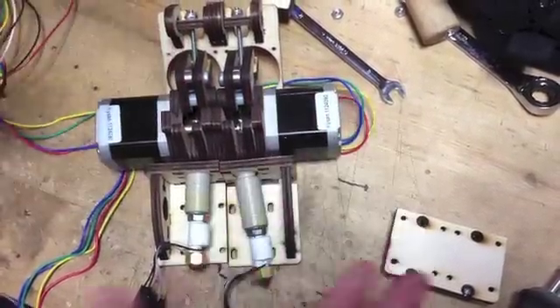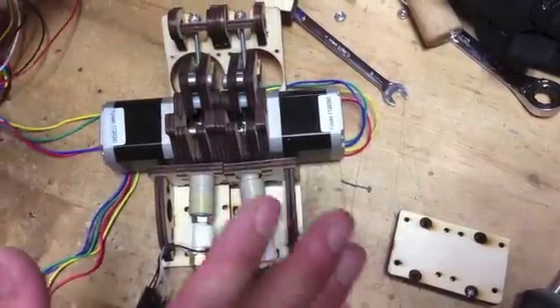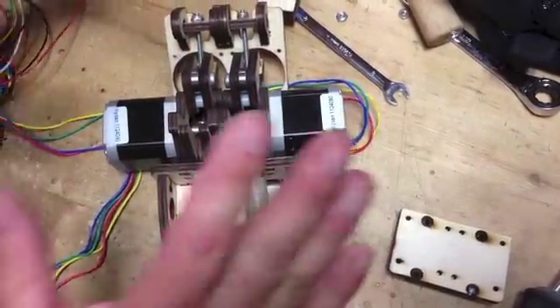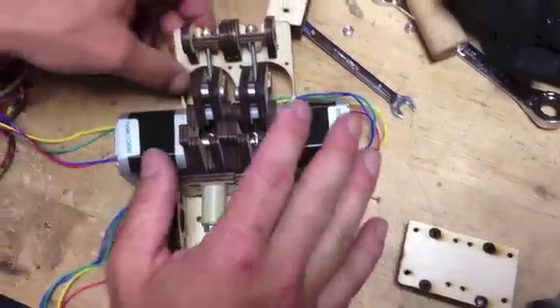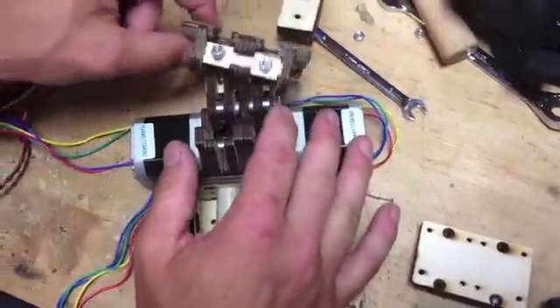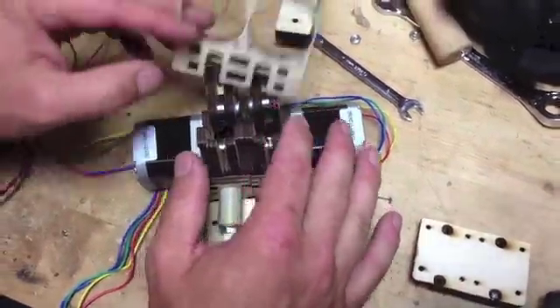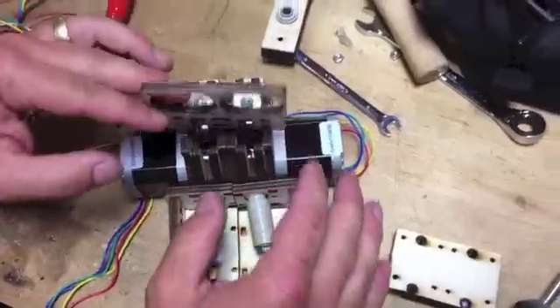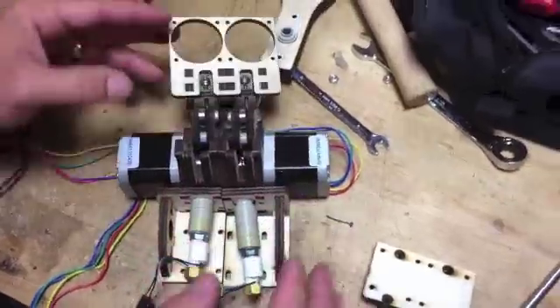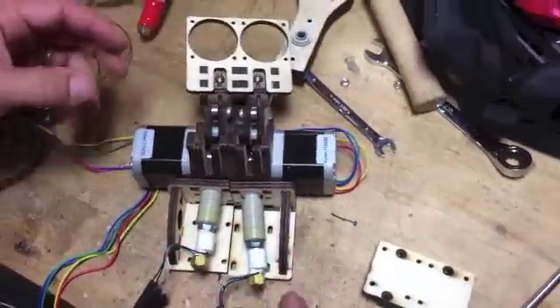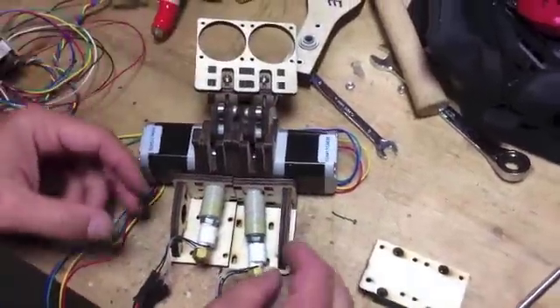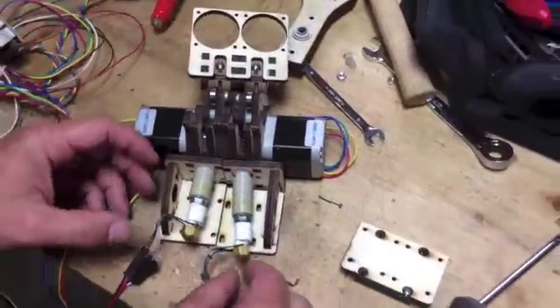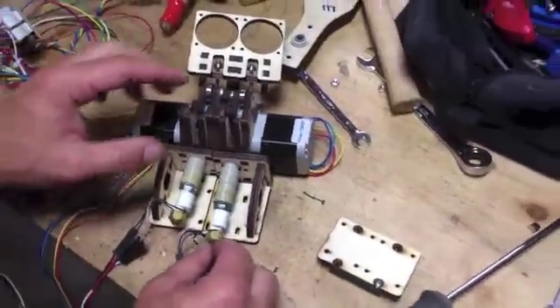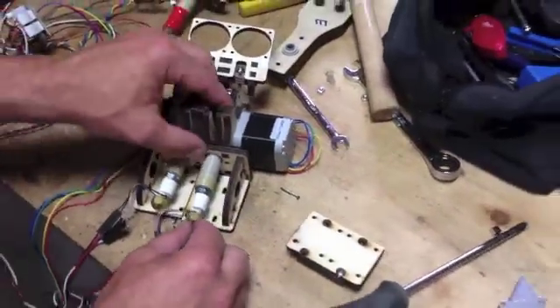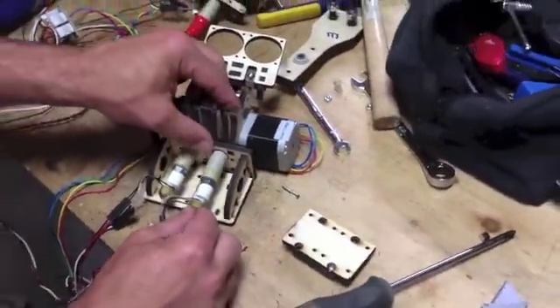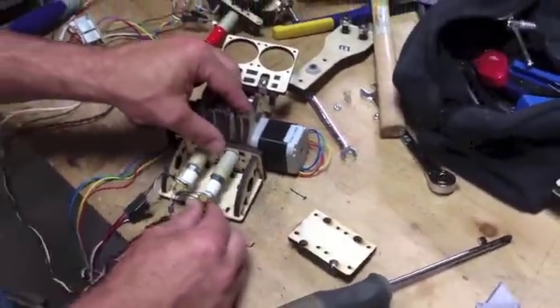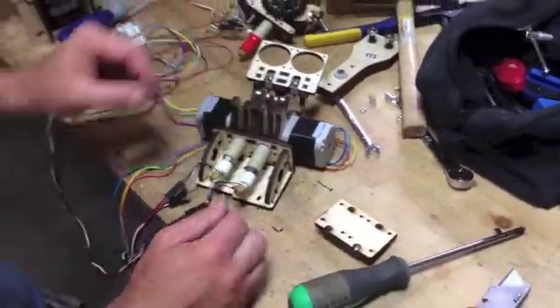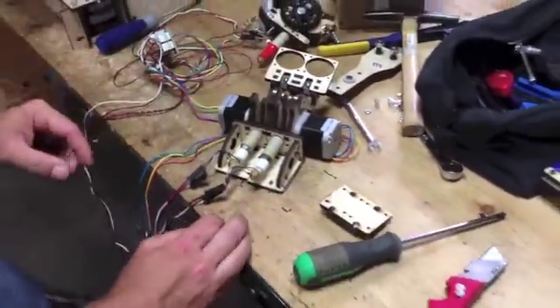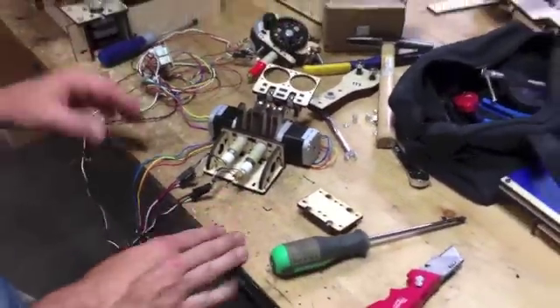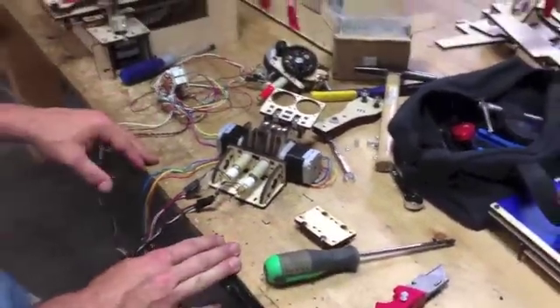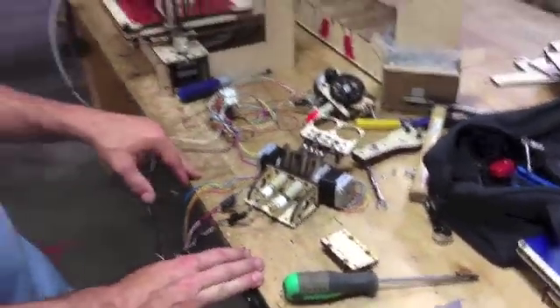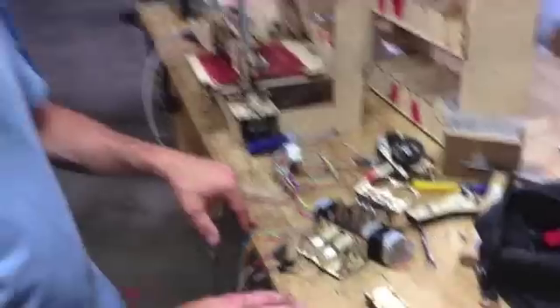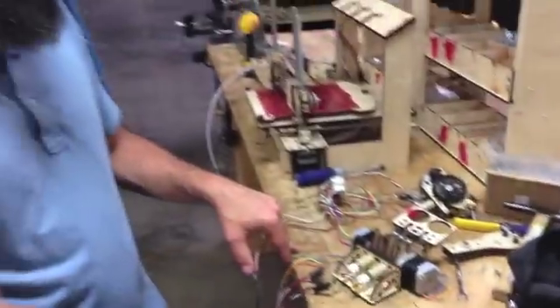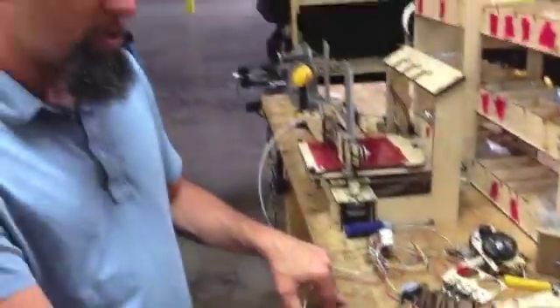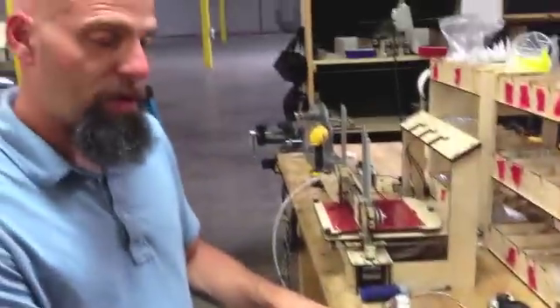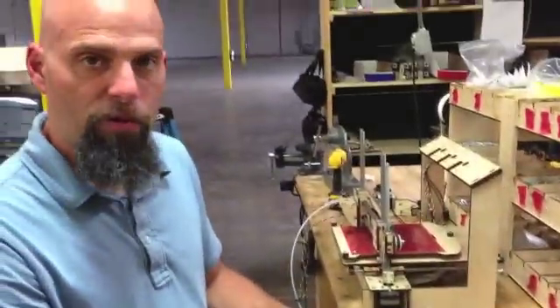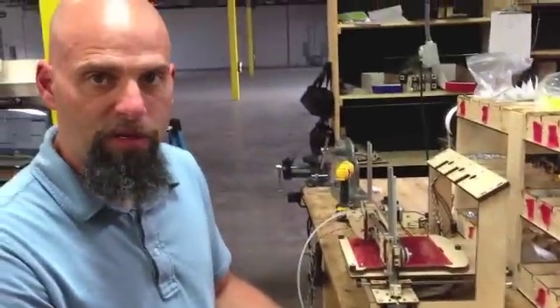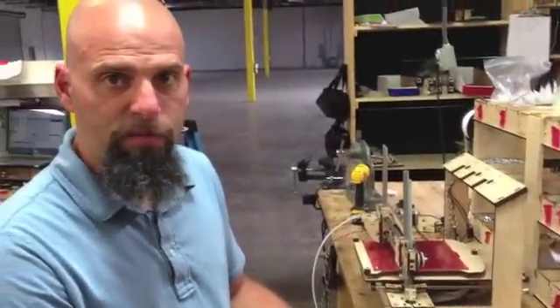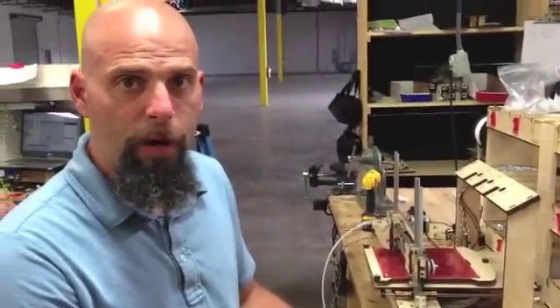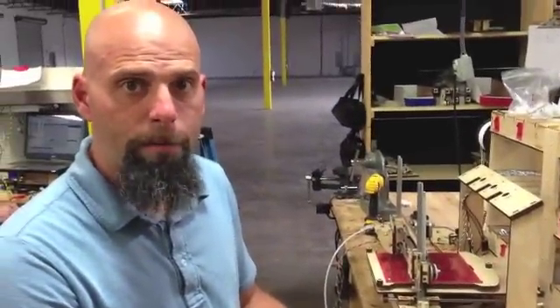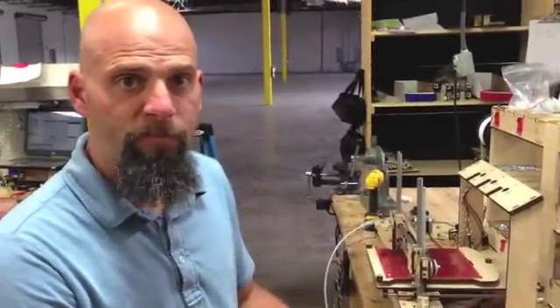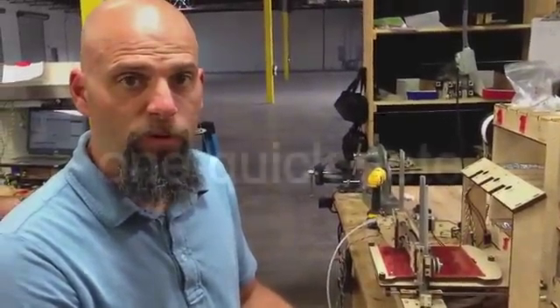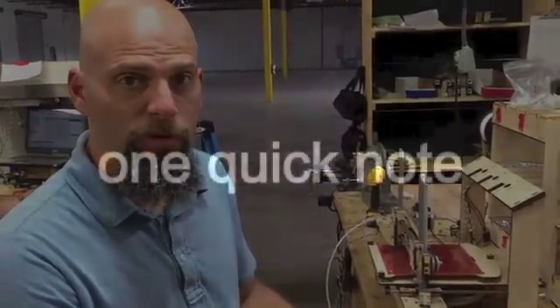So that's a rough how-to assemble. I can put all this together and mount it up and show you how to level your heads for the dual extruder.